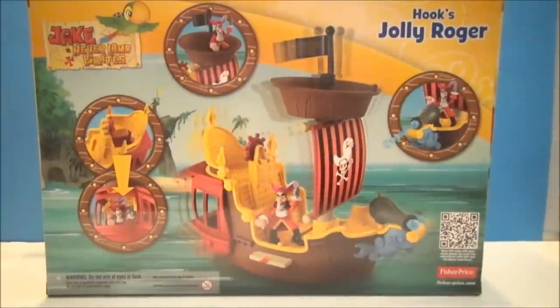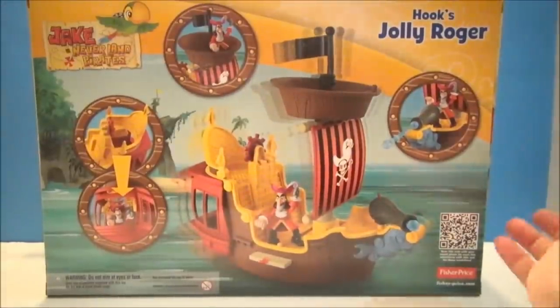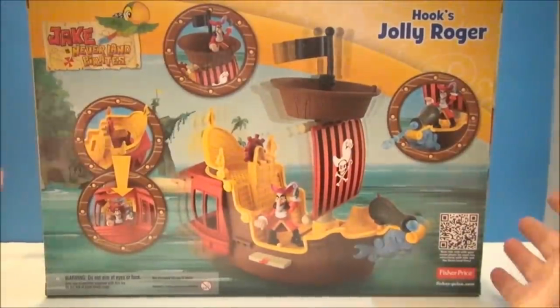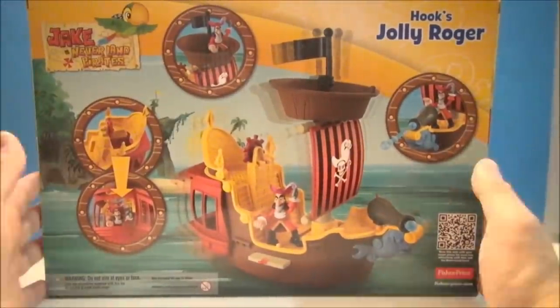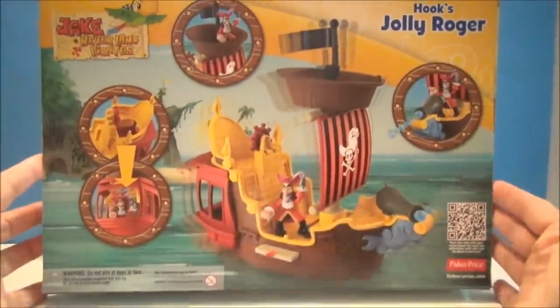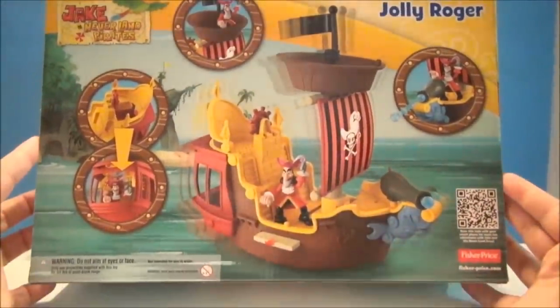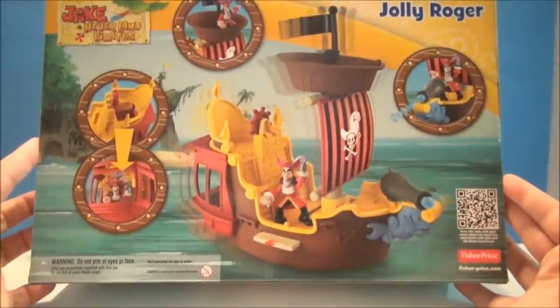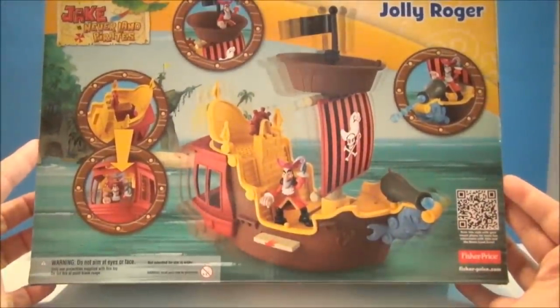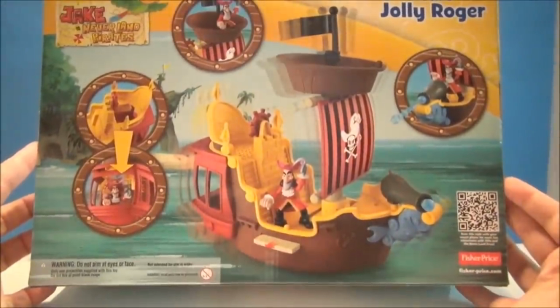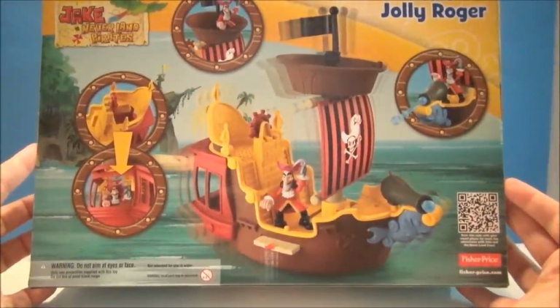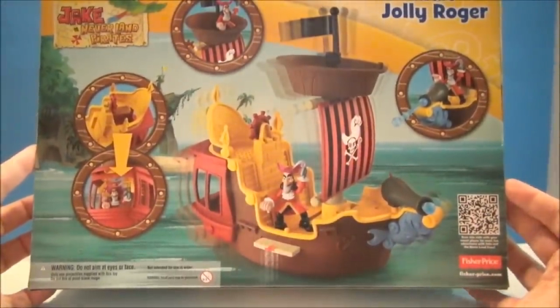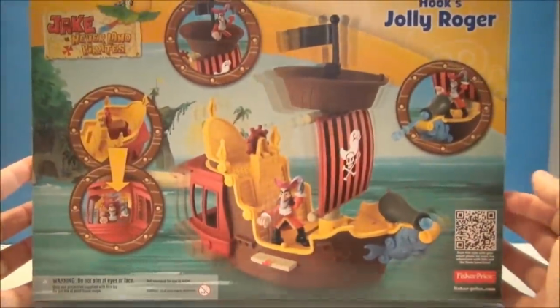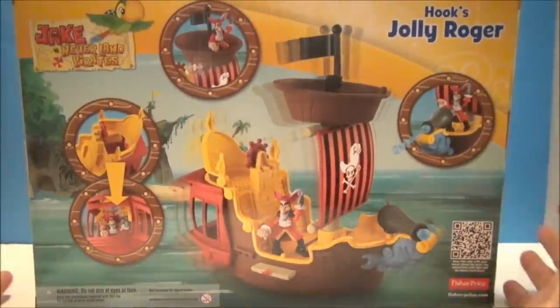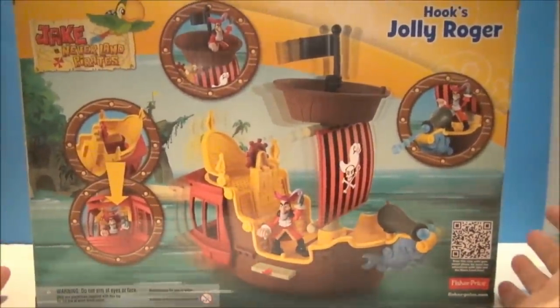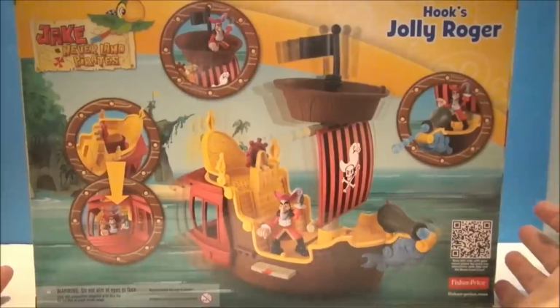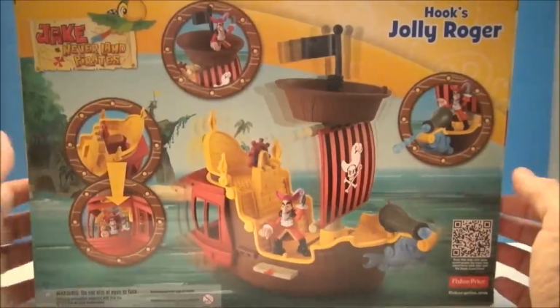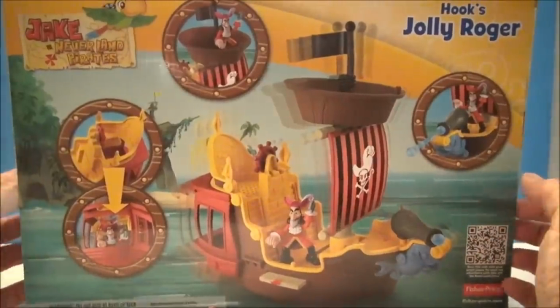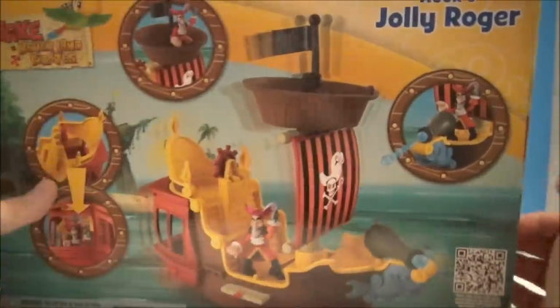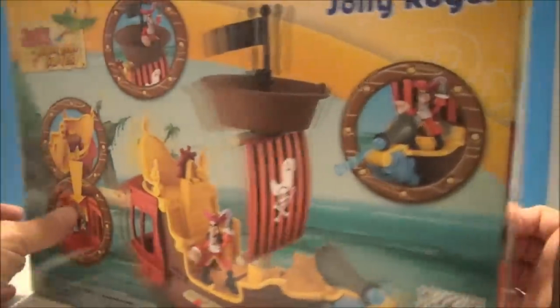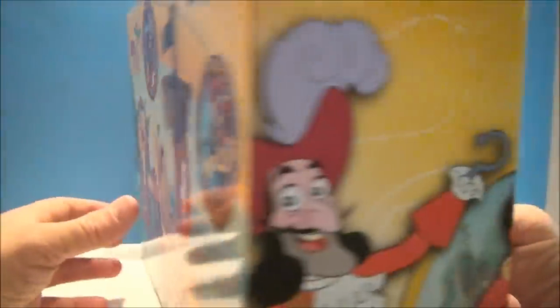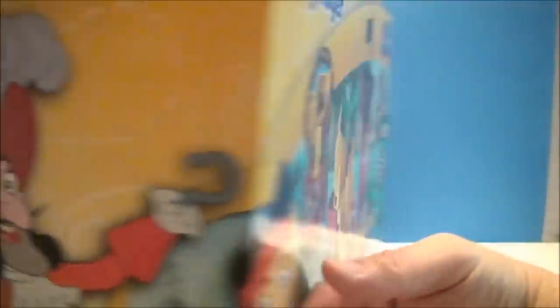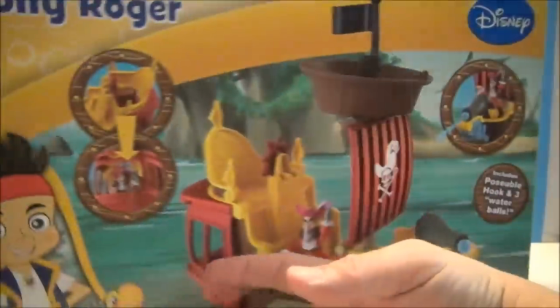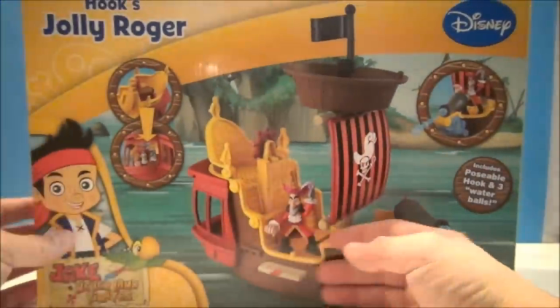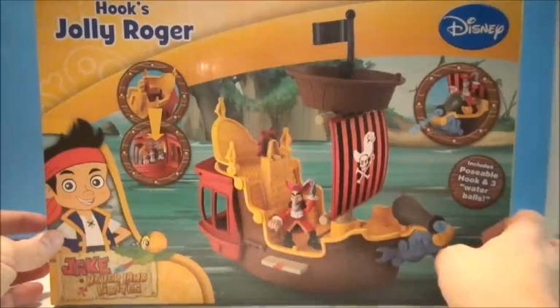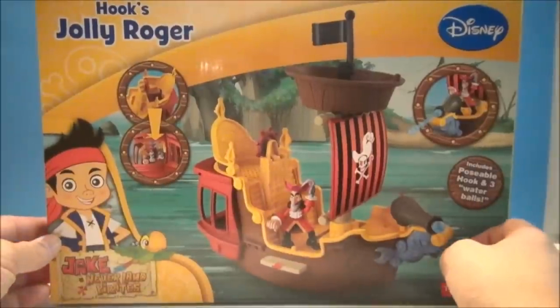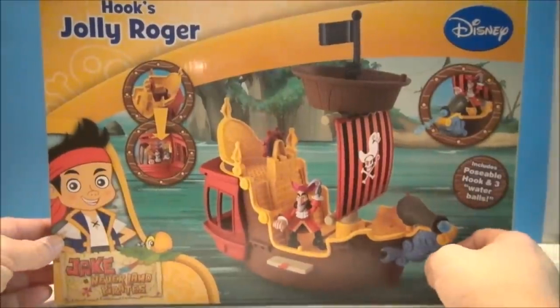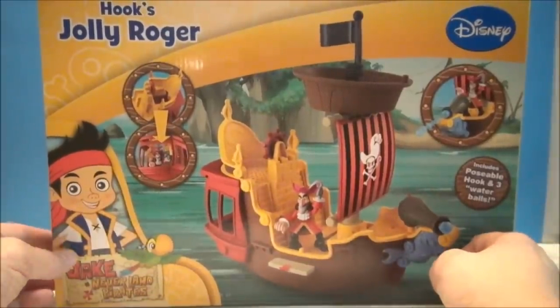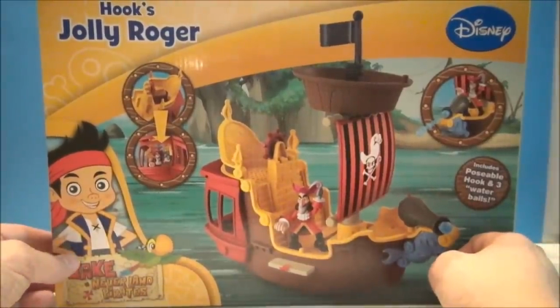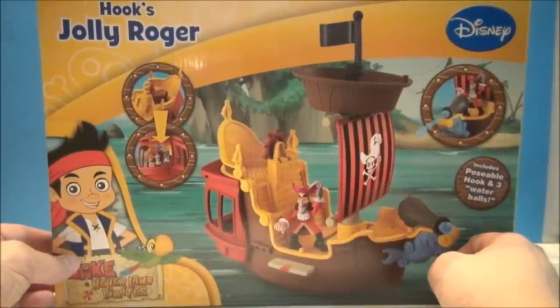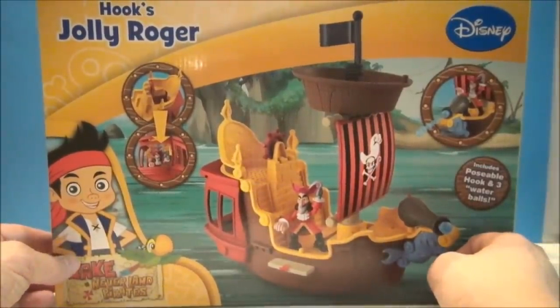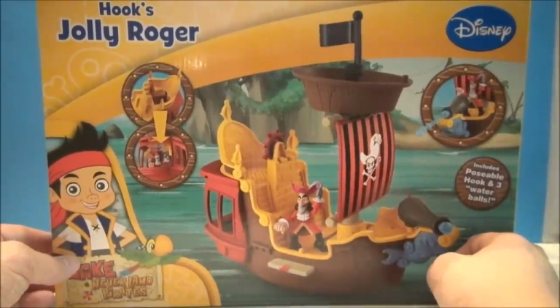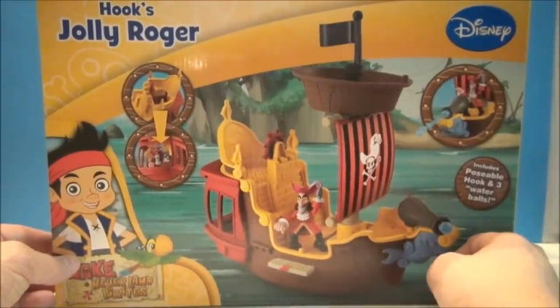Alright, so here is the Jolly Roger. This is the back of the box. It's got a little walkout plank and some features to it. We're going to open this up and have some fun. There may be a little bit of assembly required here — I'm not sure. But I will let you know after I open it and dig into the goodies.